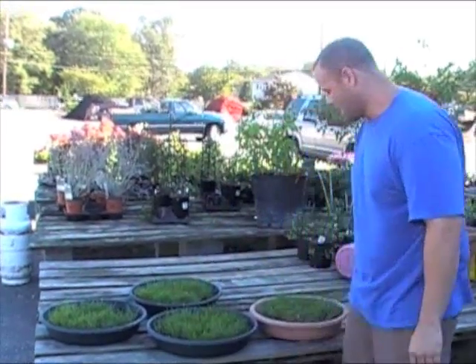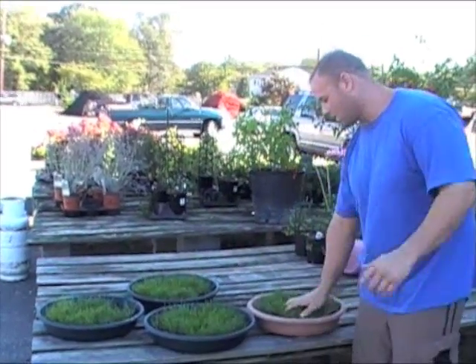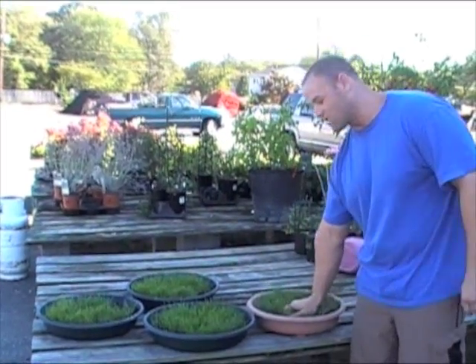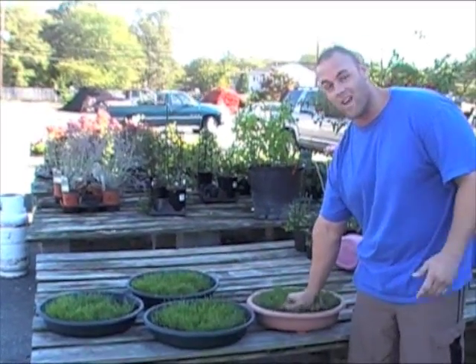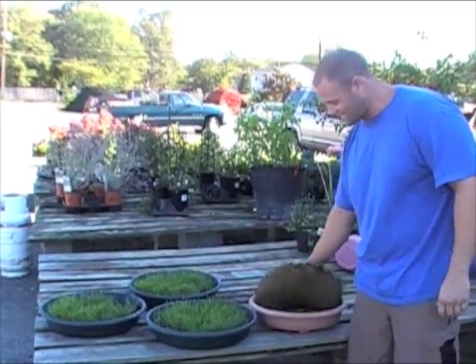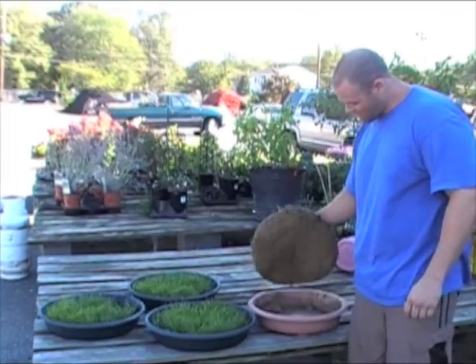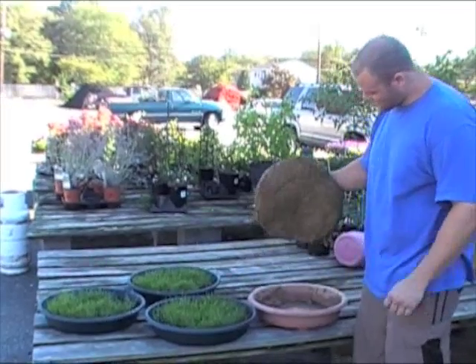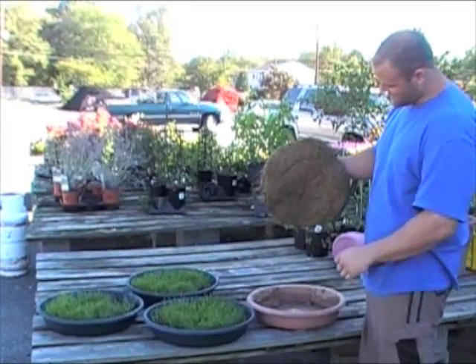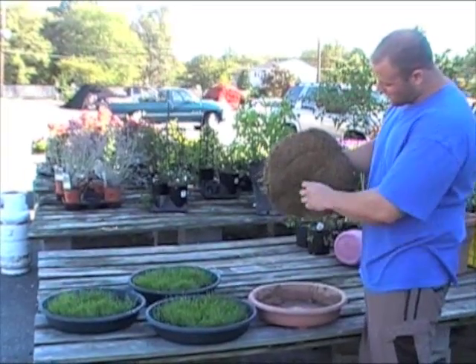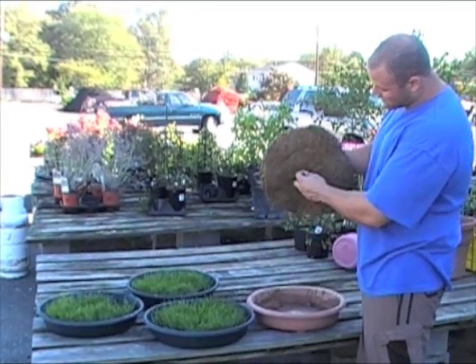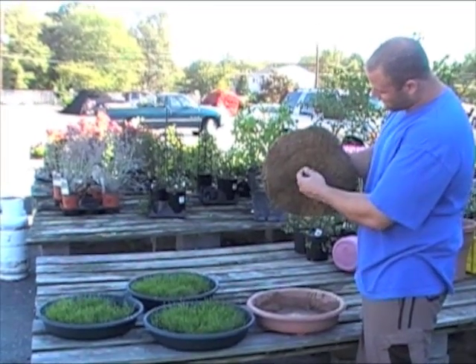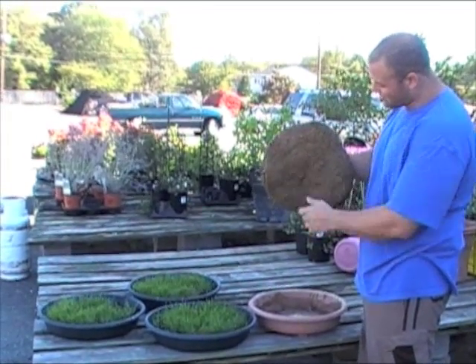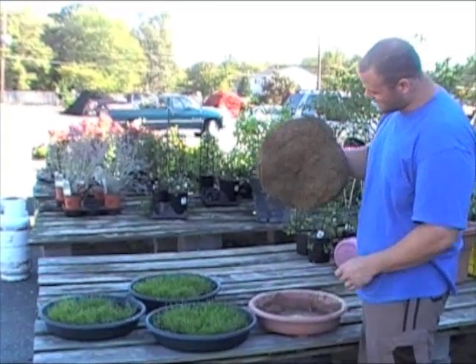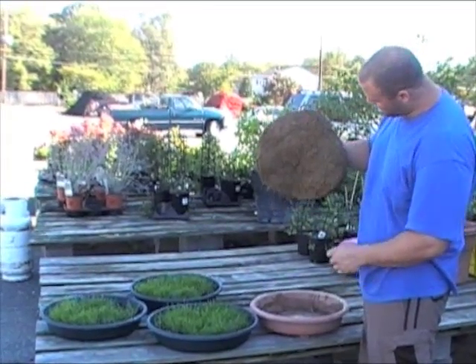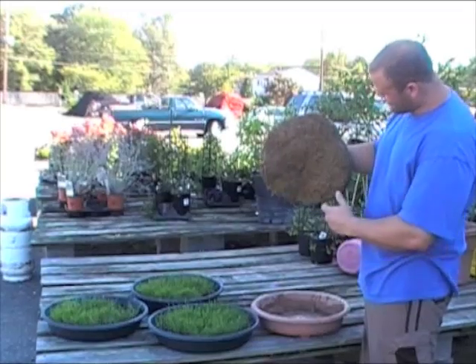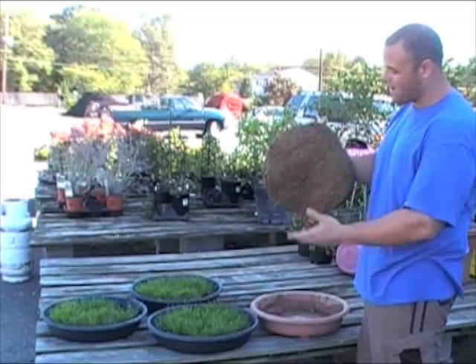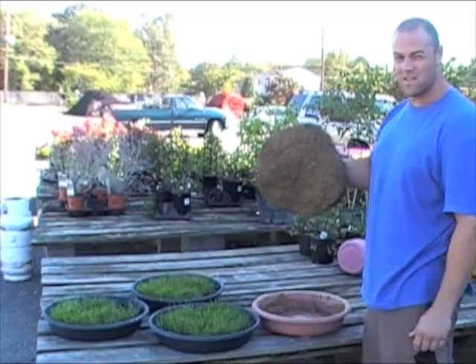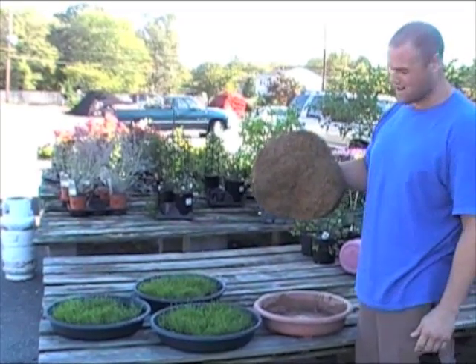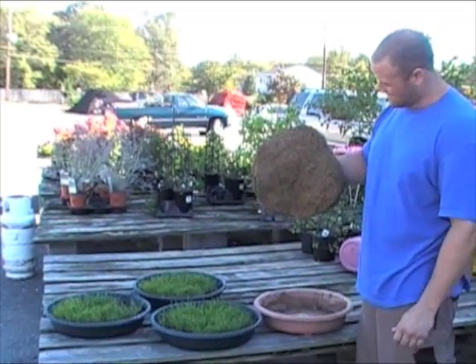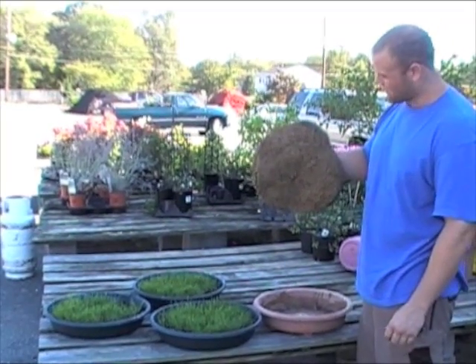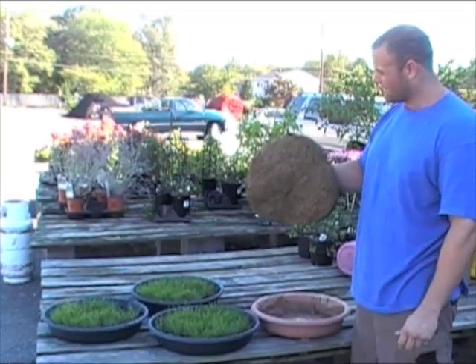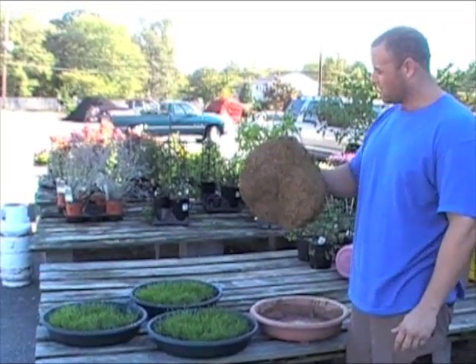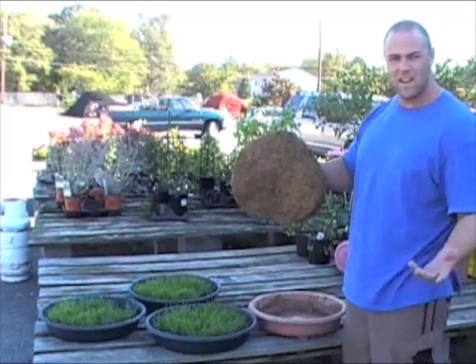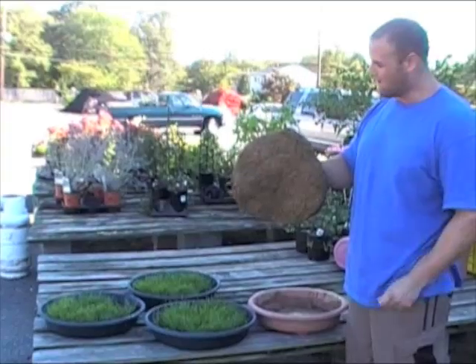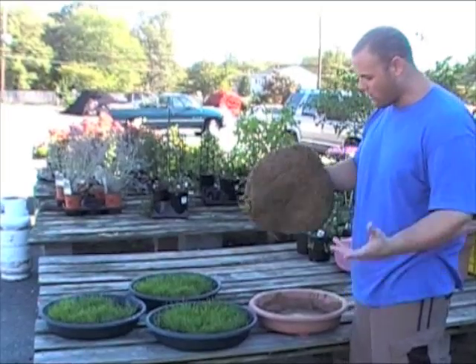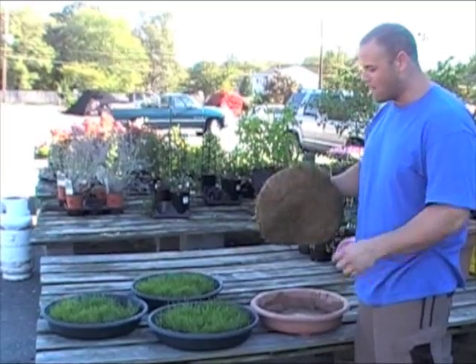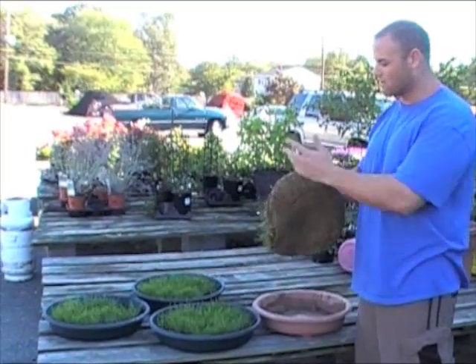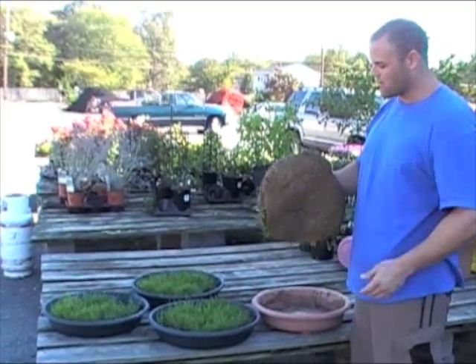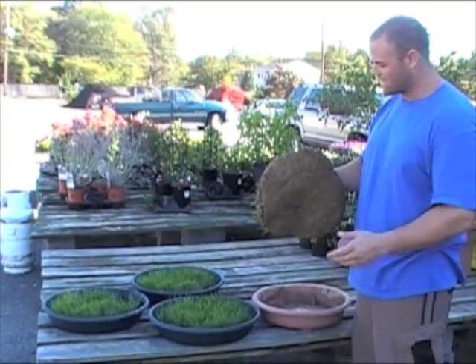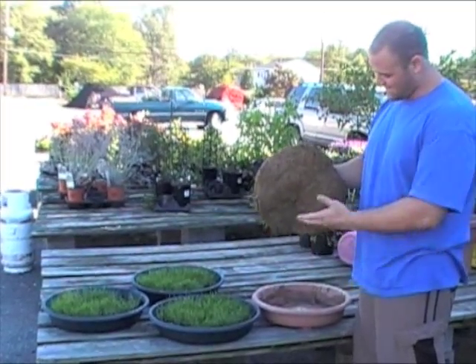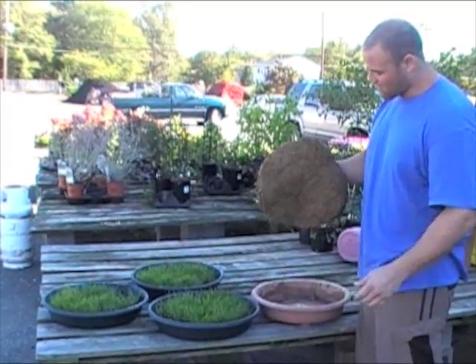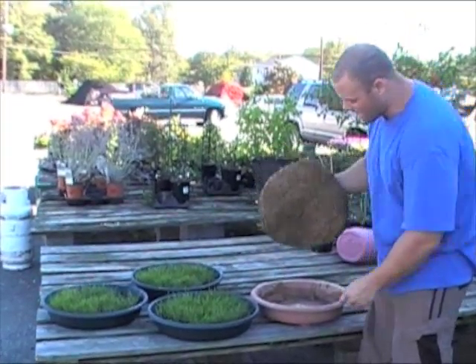Now look at this adult grass — we have some long roots and everything, but look how few there are. With the urea, all the top ones grow with the grass, nothing on the bottom.